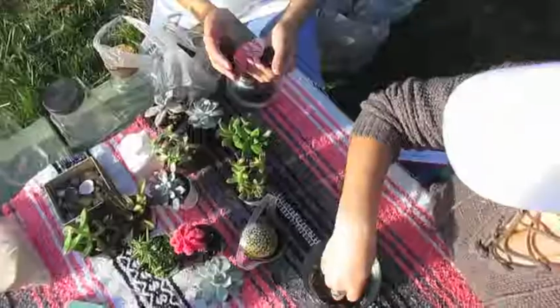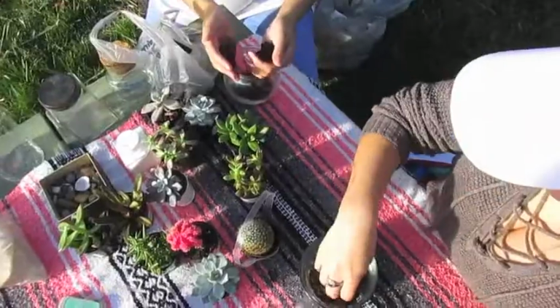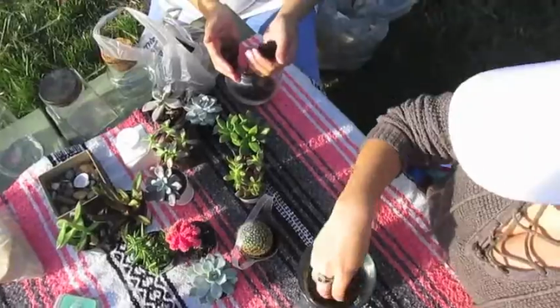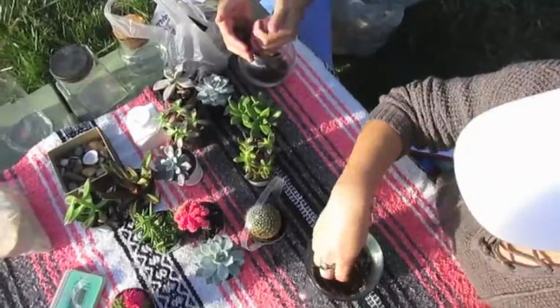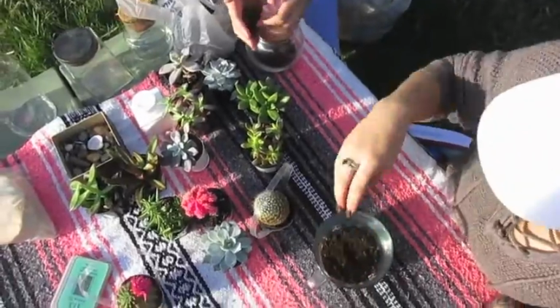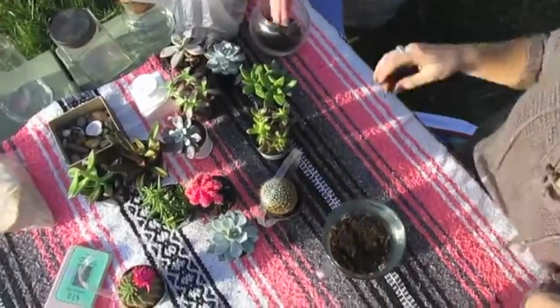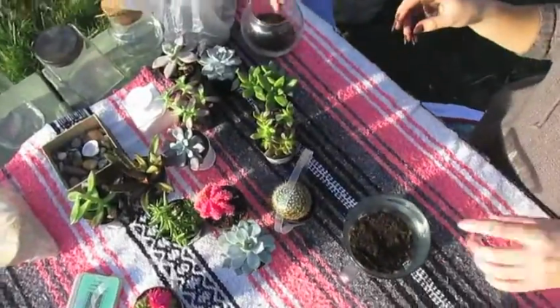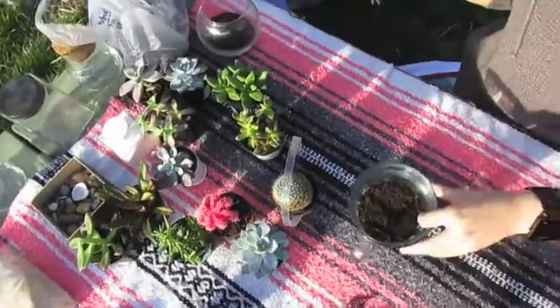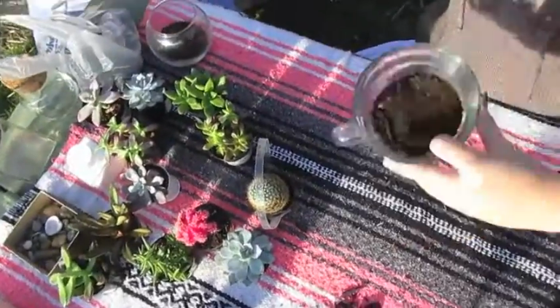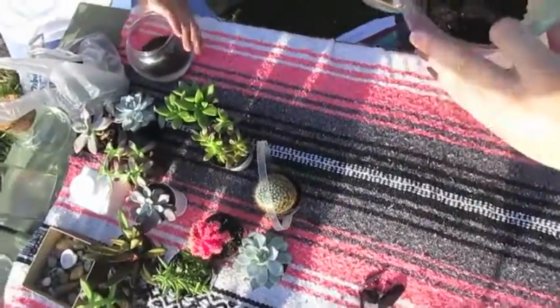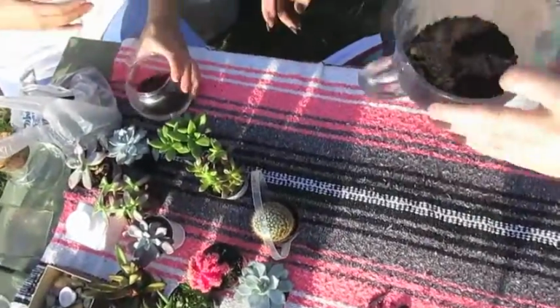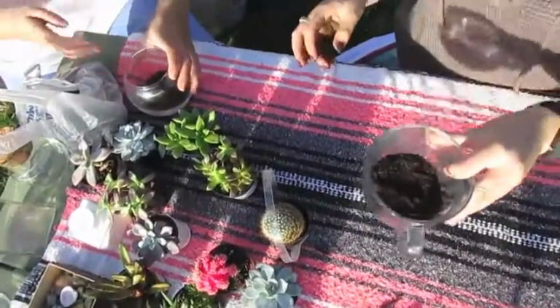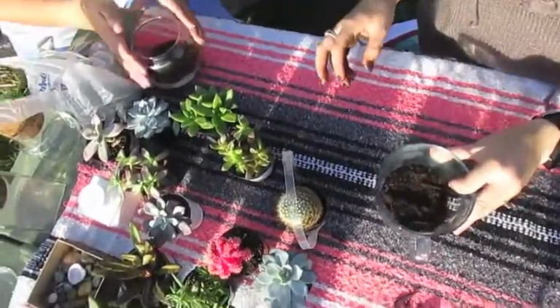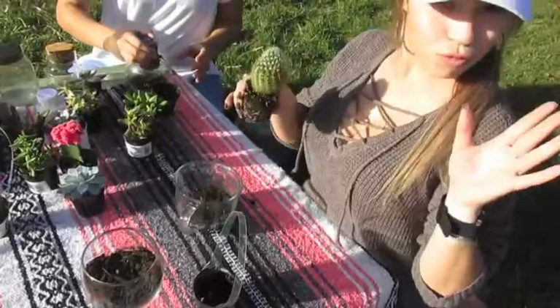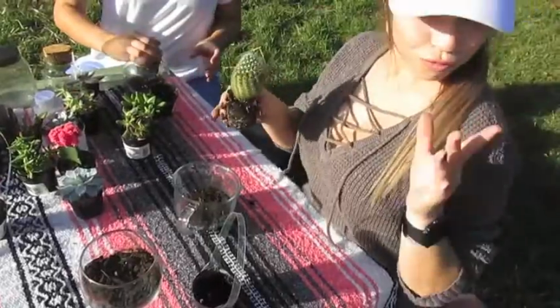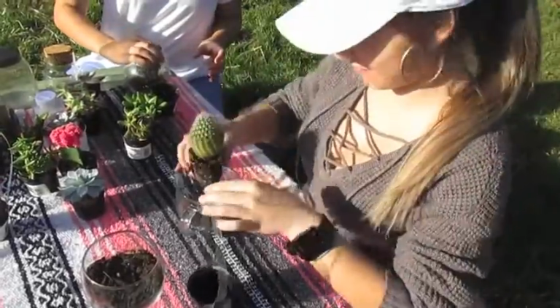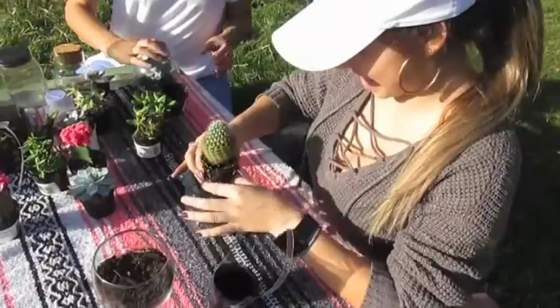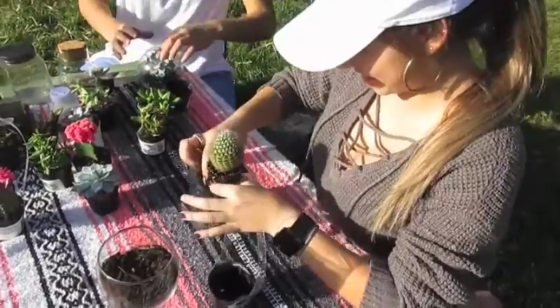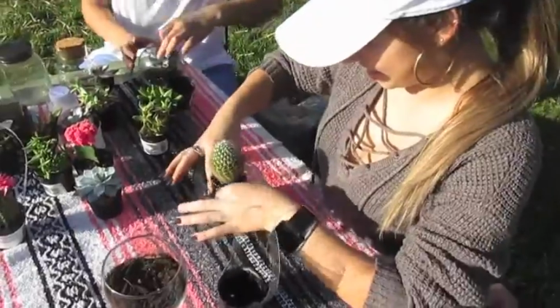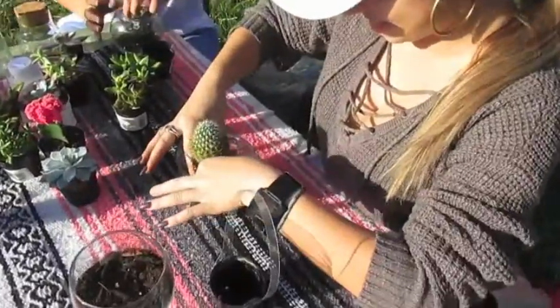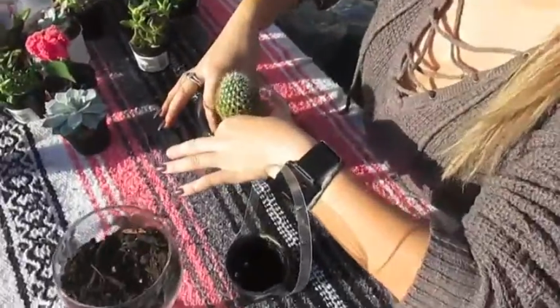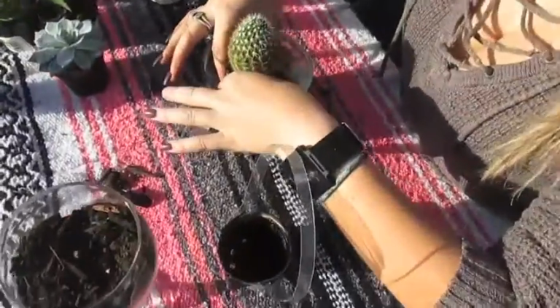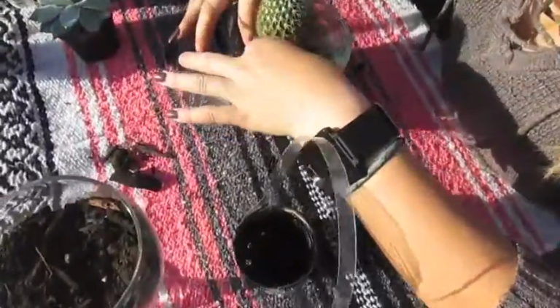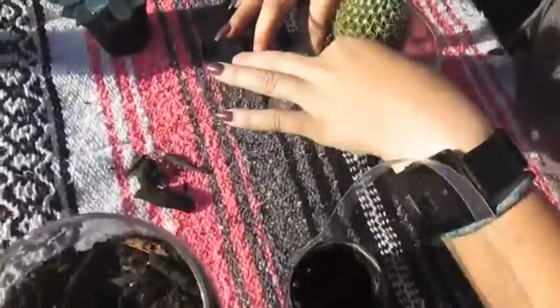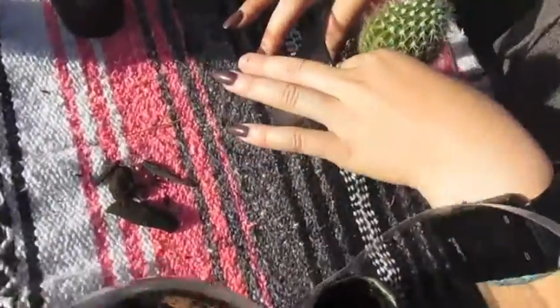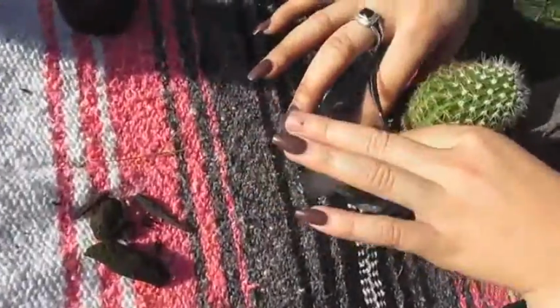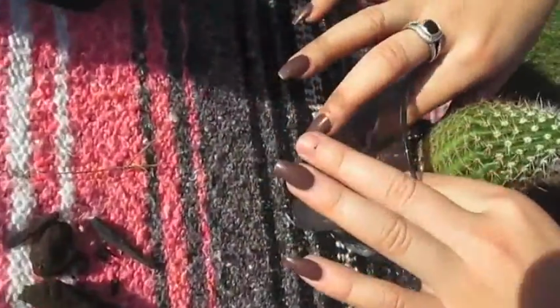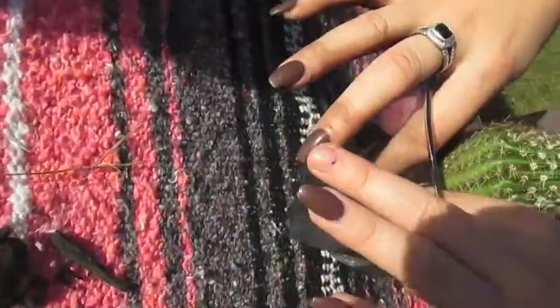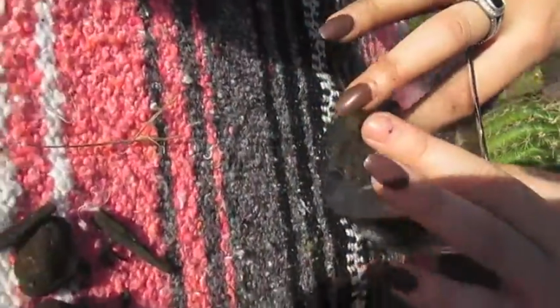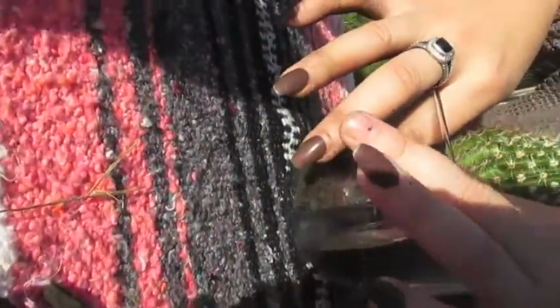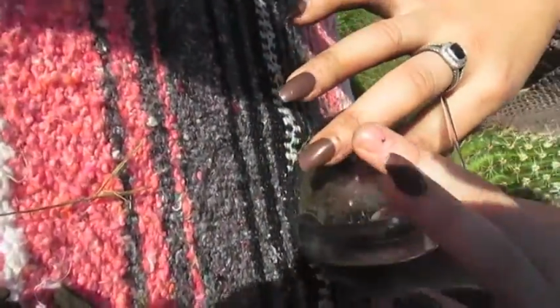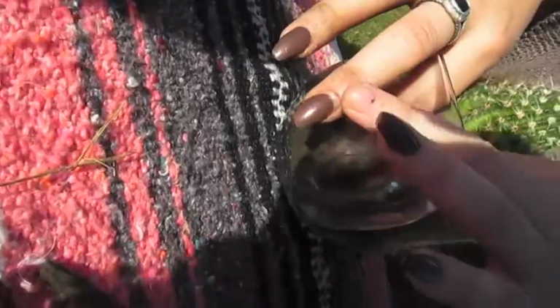So now that you've got all of your materials, you're going to want to do the soil first. This just helps keep the succulent in place, and it's a really great first layer. You're going to want to pack it pretty tightly once it's in the glassware.